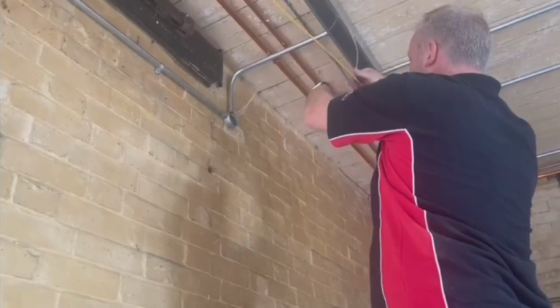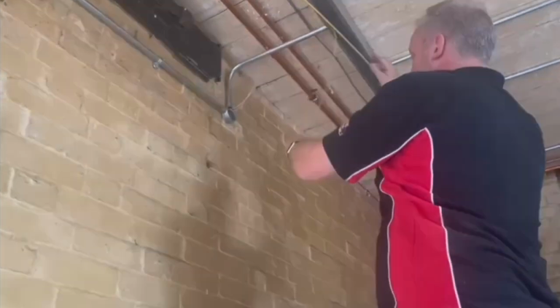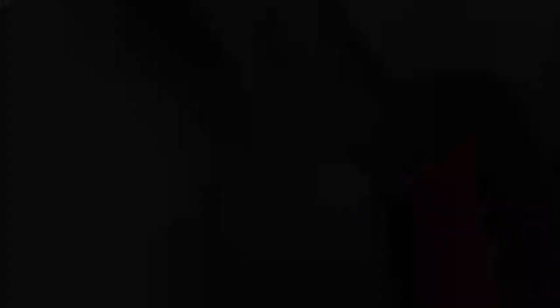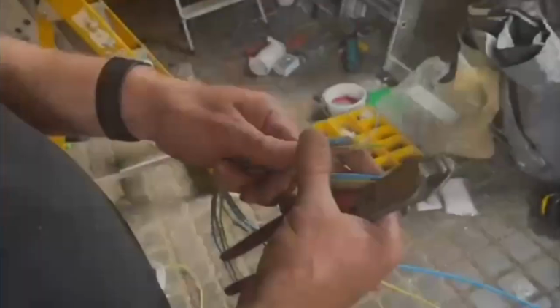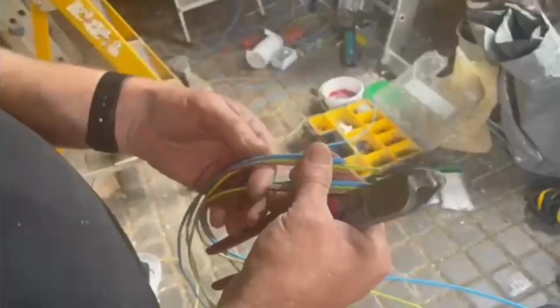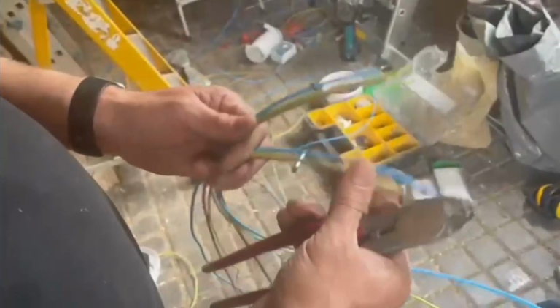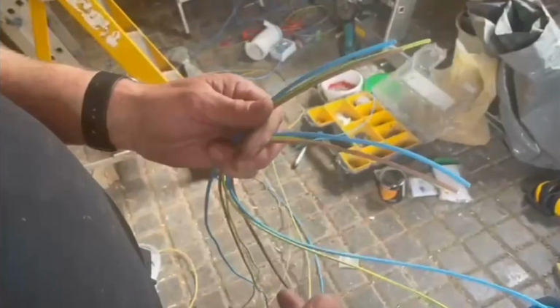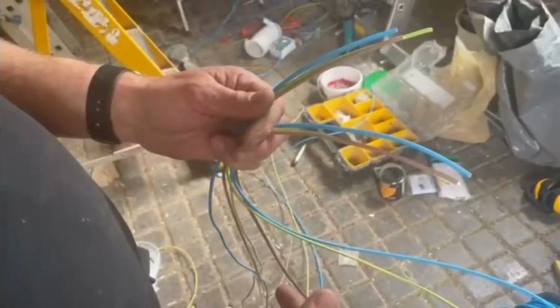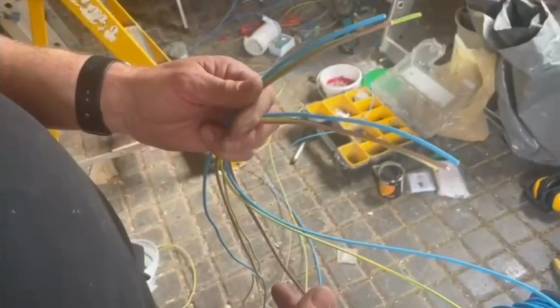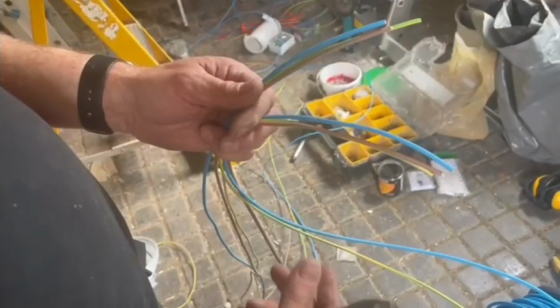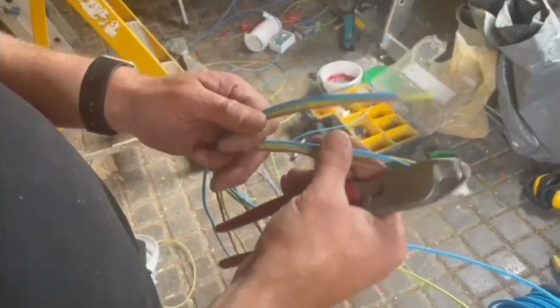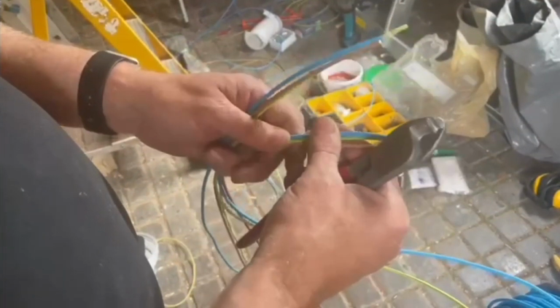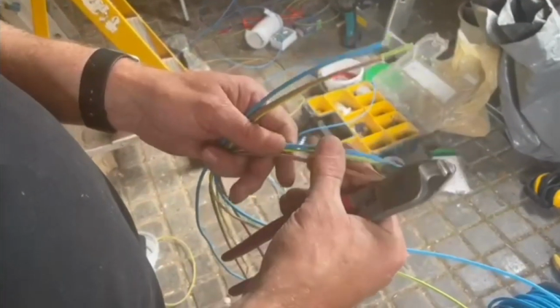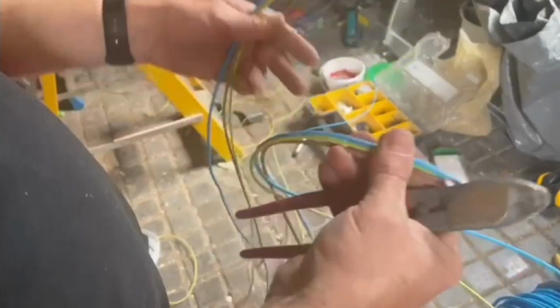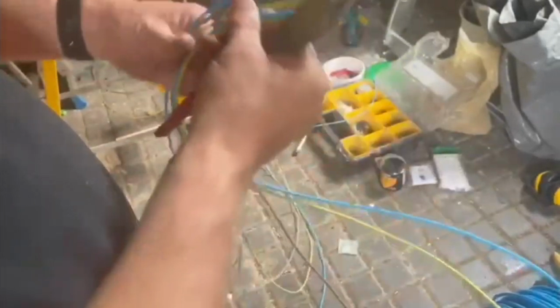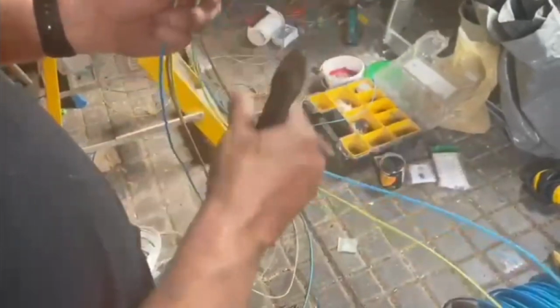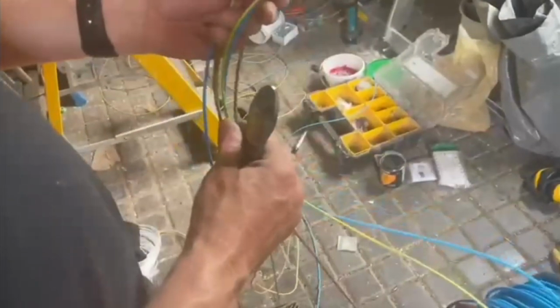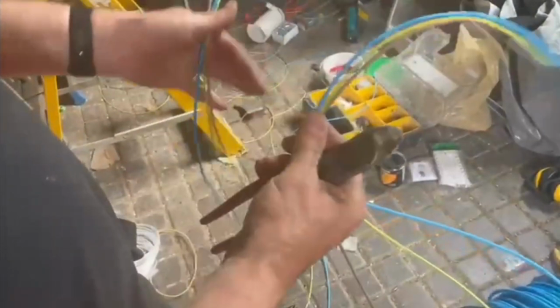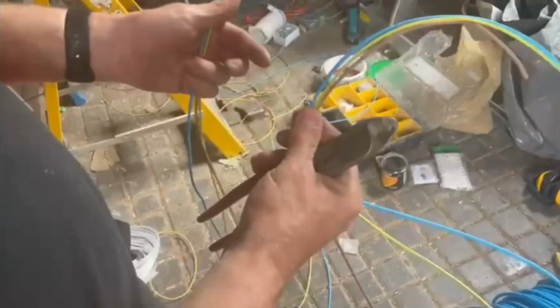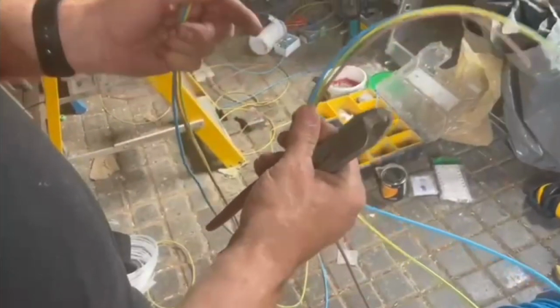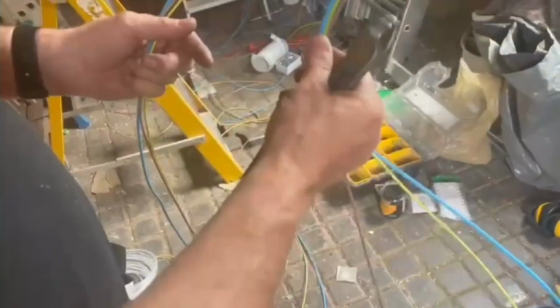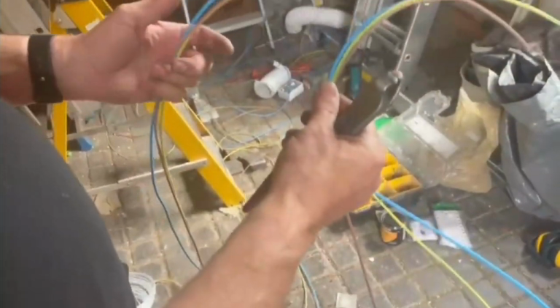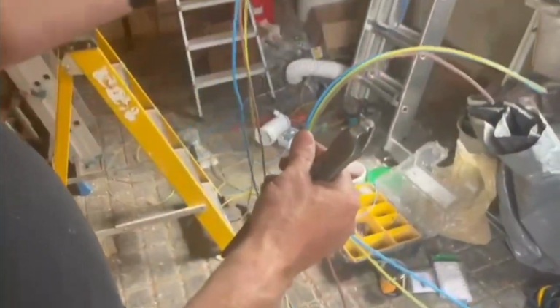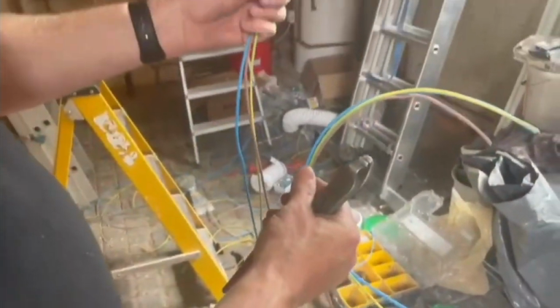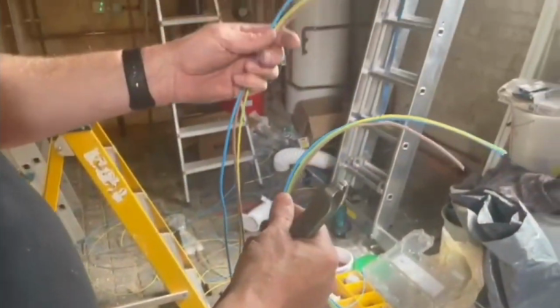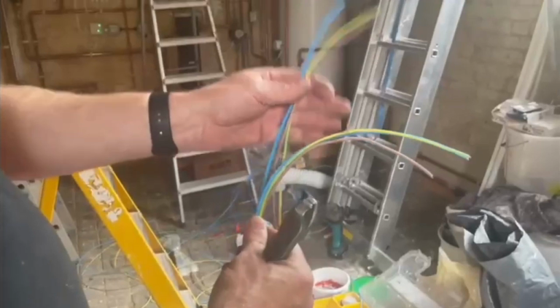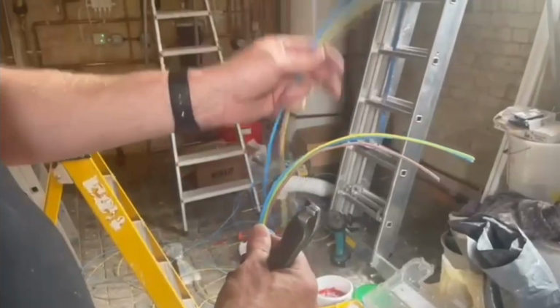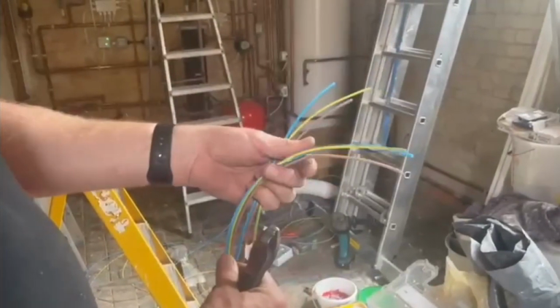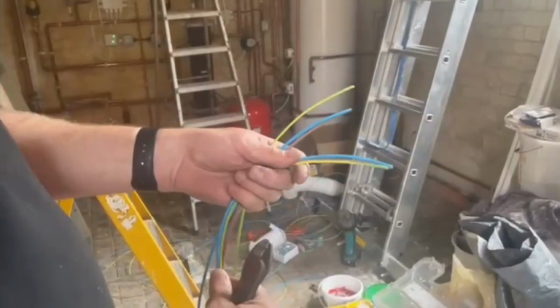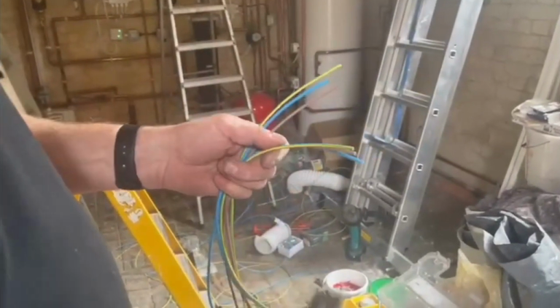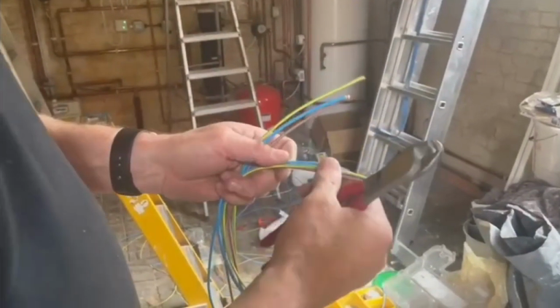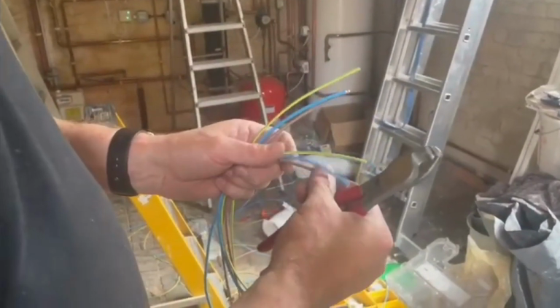So I'm going to tie all these together without using any tape. We're going to tie them in groups. So obviously you've got this group on the drum, and this lot are ready to go to the next socket. So what we're going to do is strip them all back.